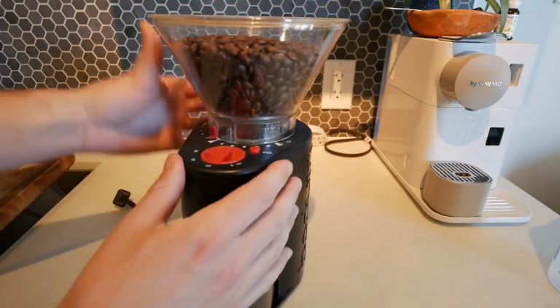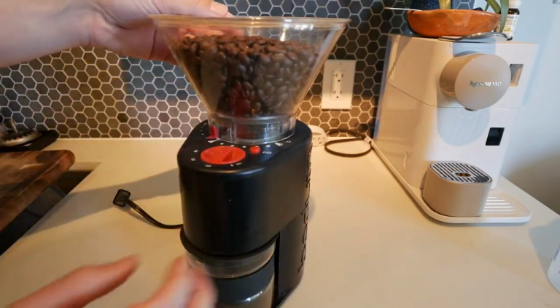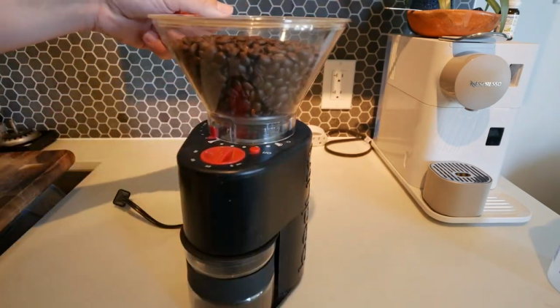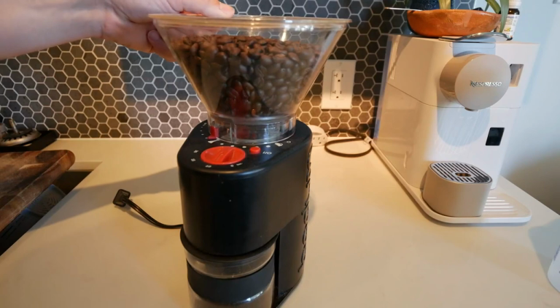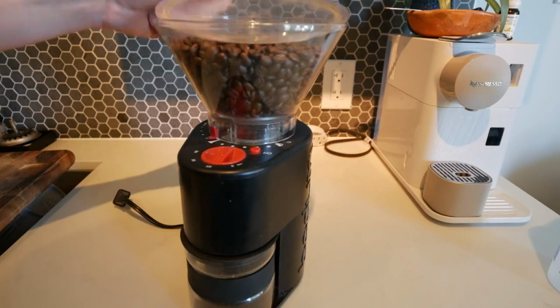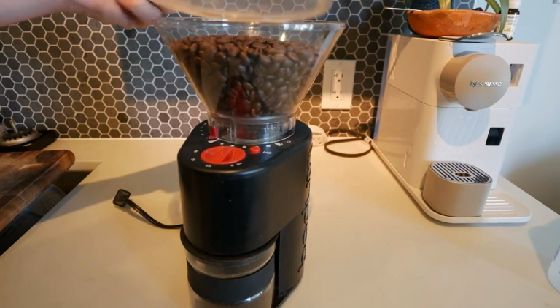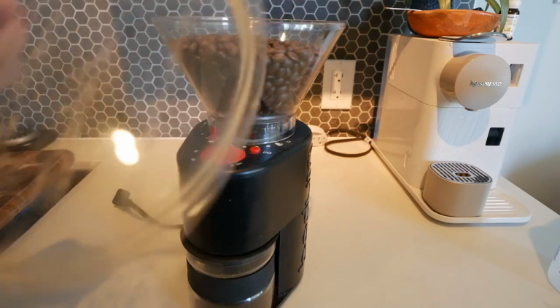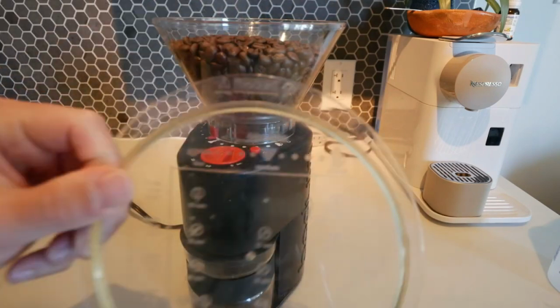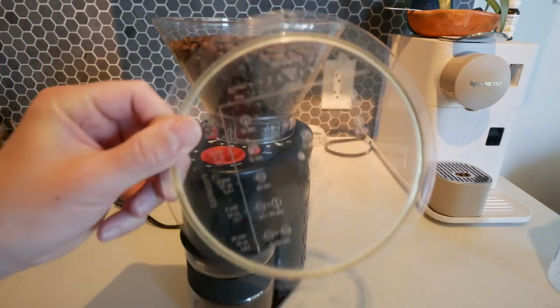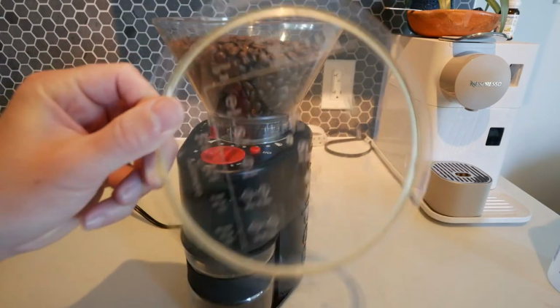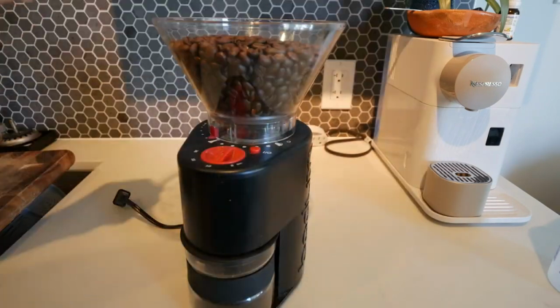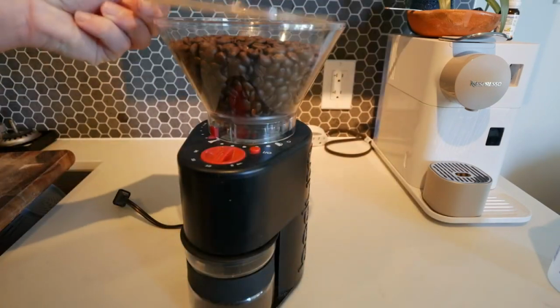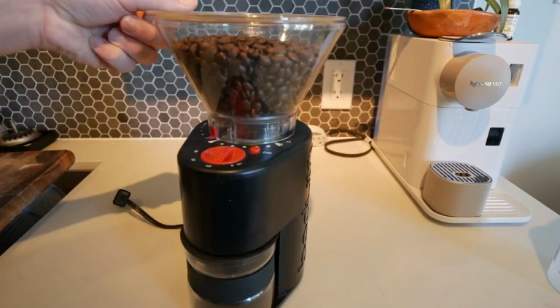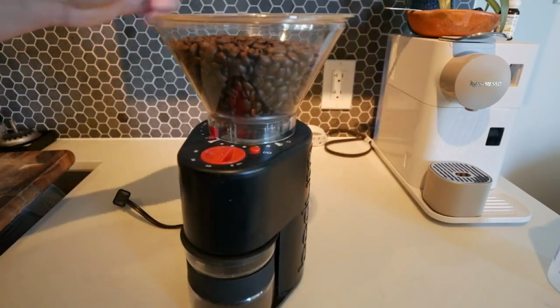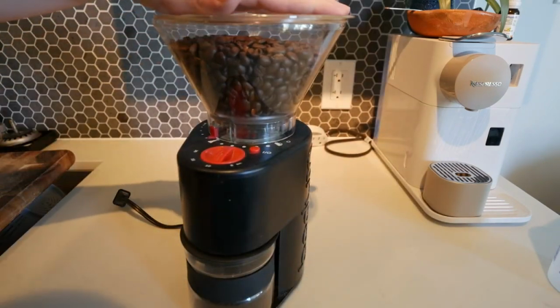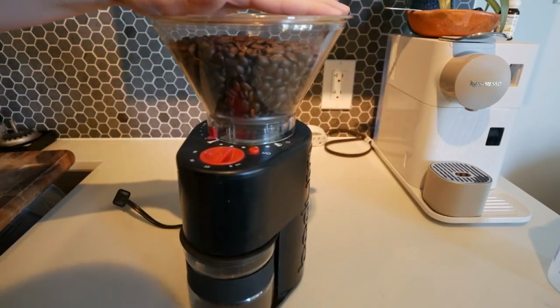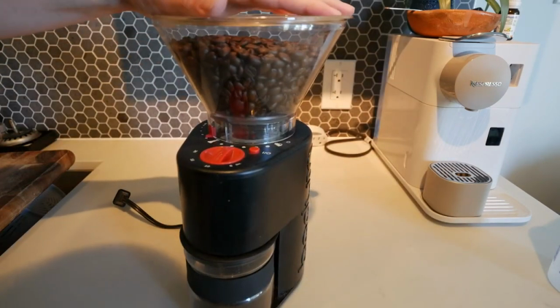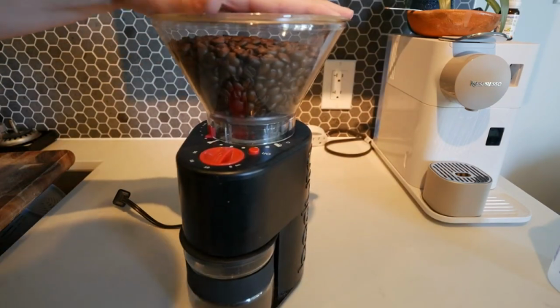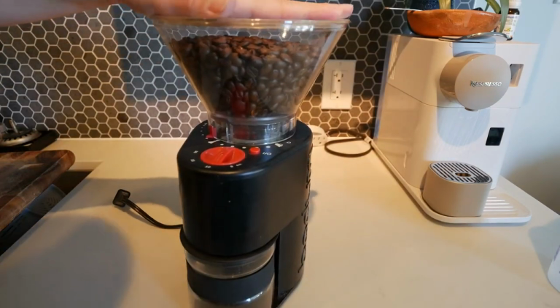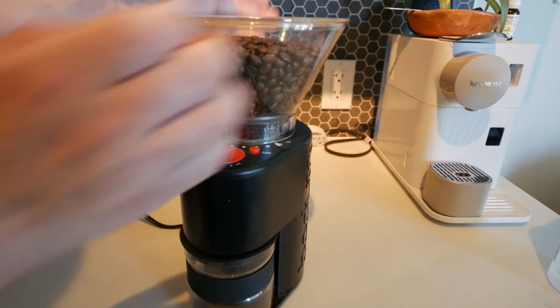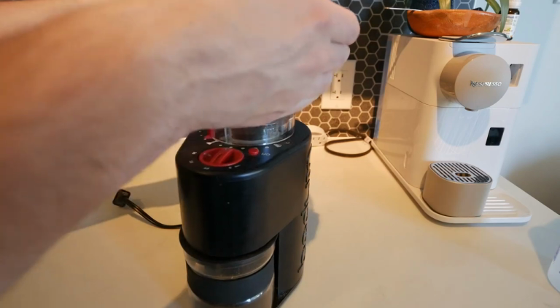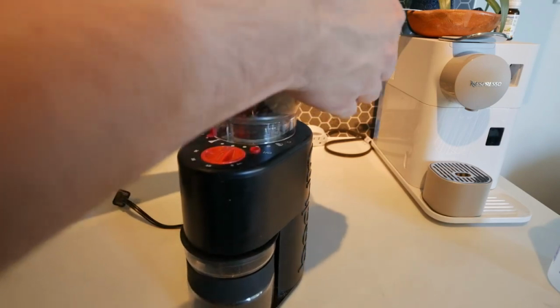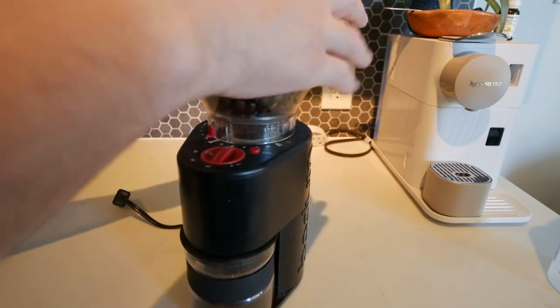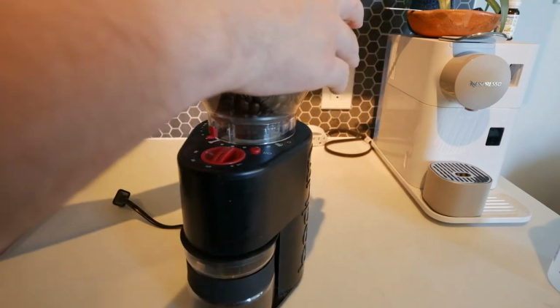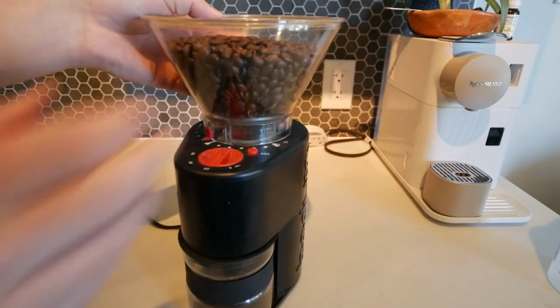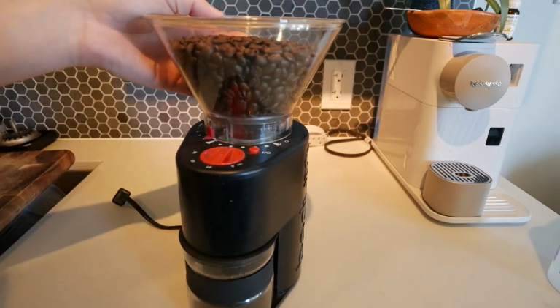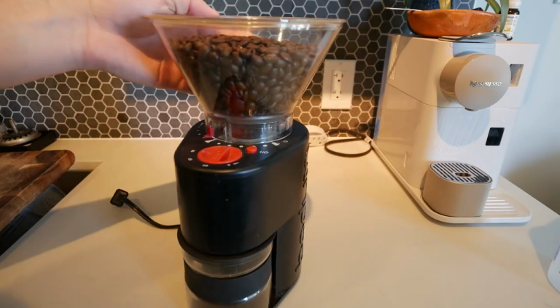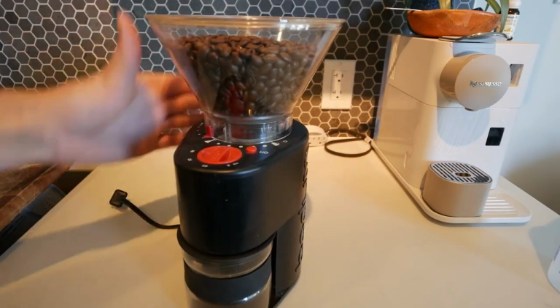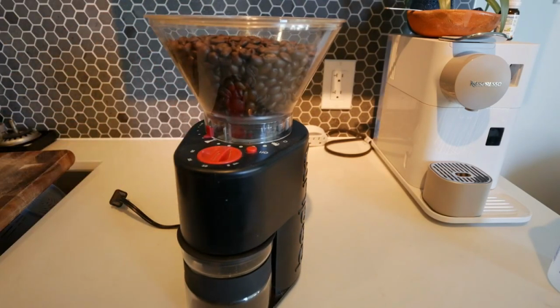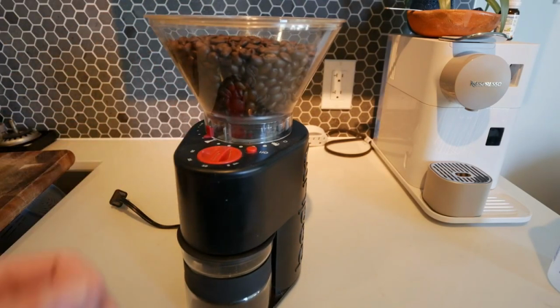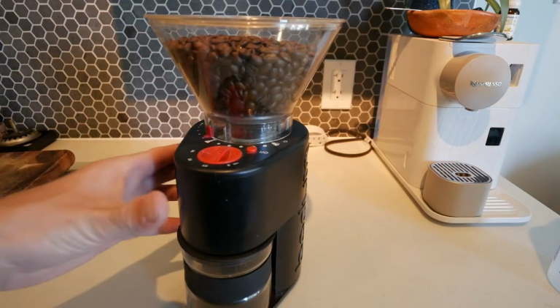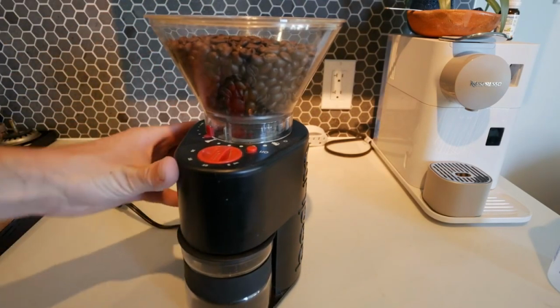So this is the top part here. It actually is air sealed tight with this rubber piece, so it fits on nicely and keeps your coffee beans nice and fresh.